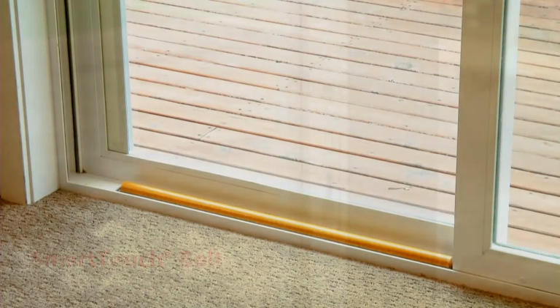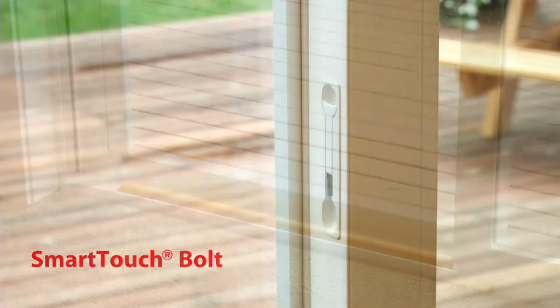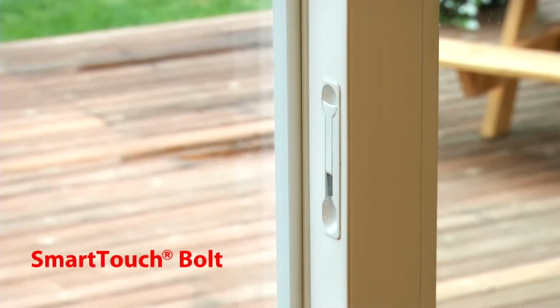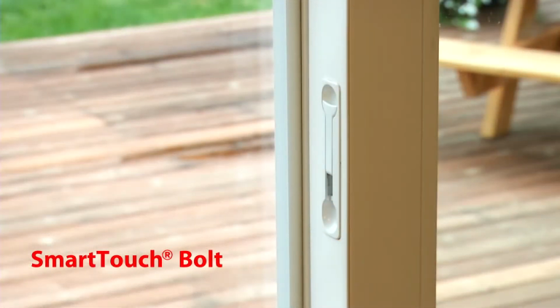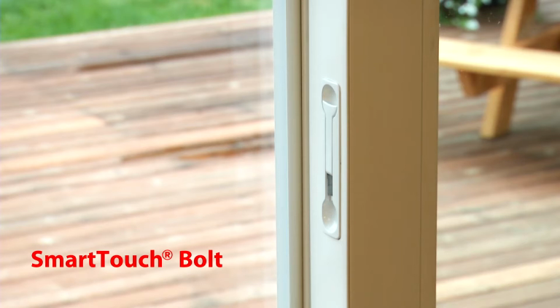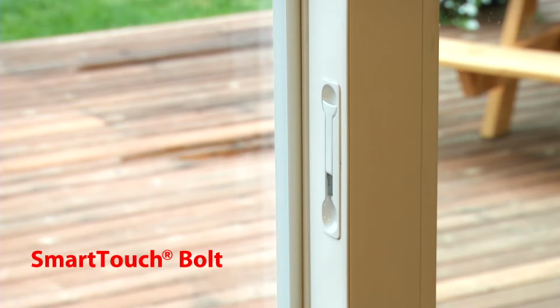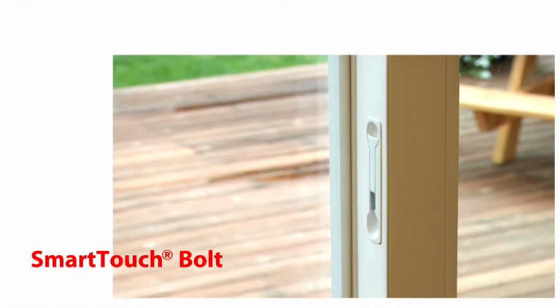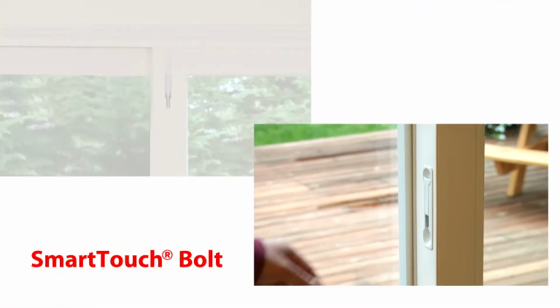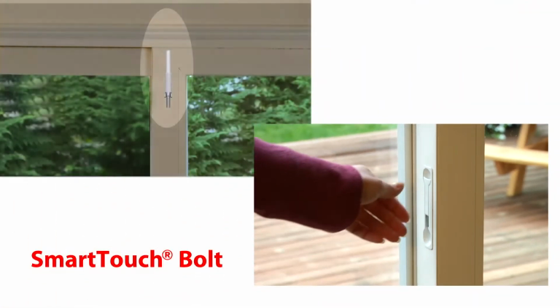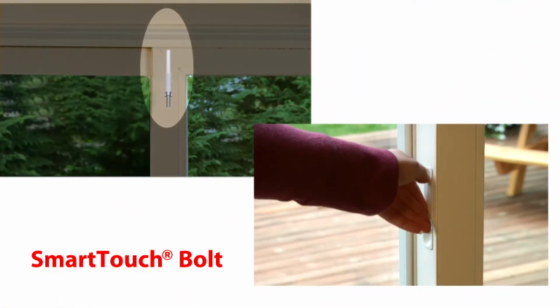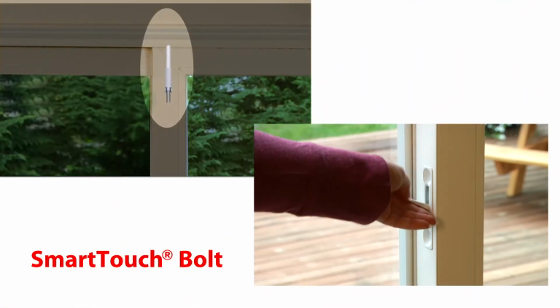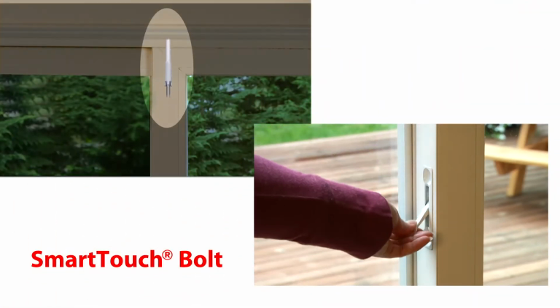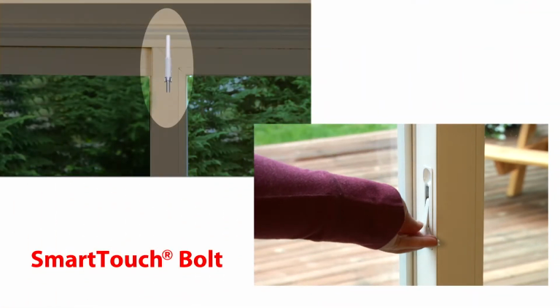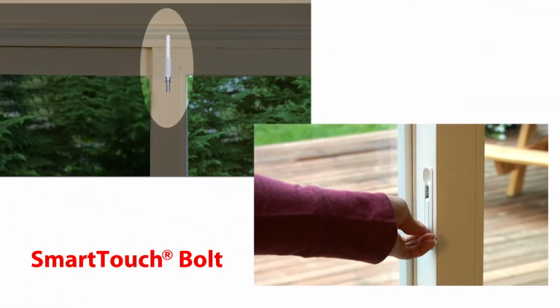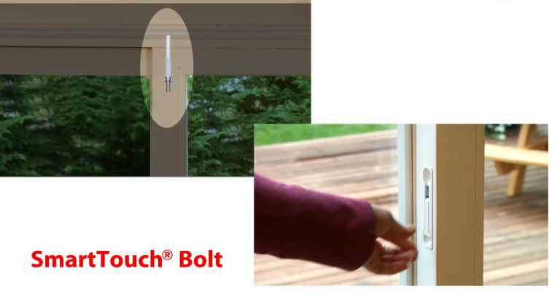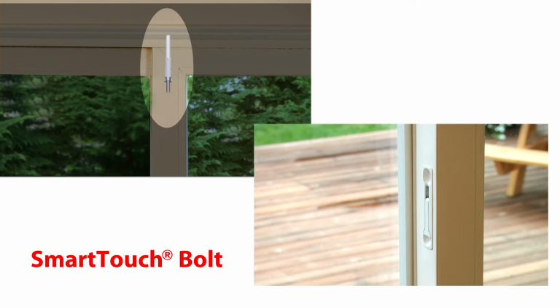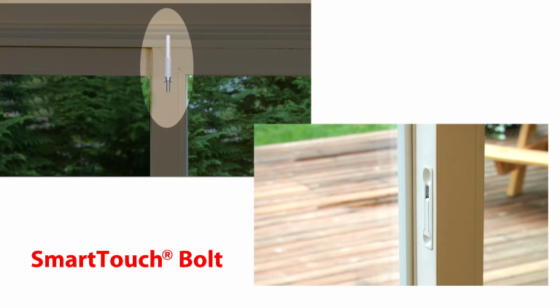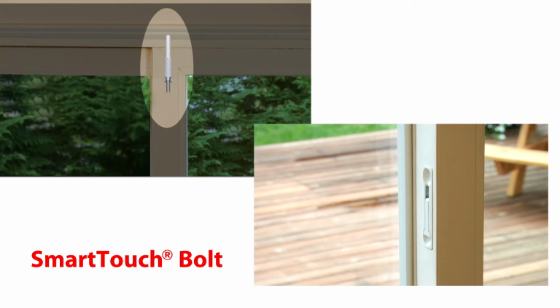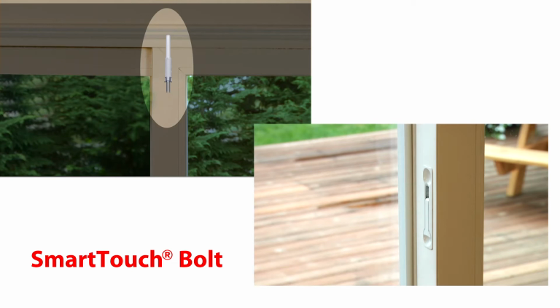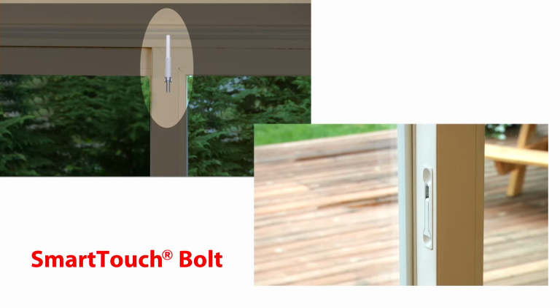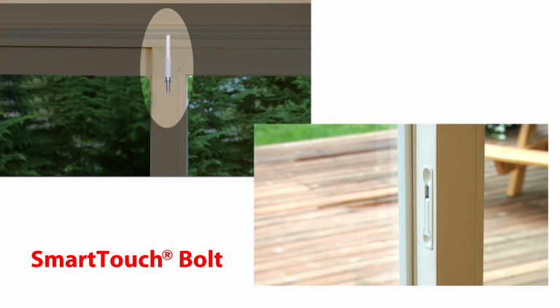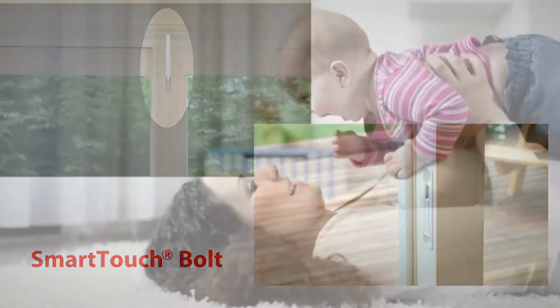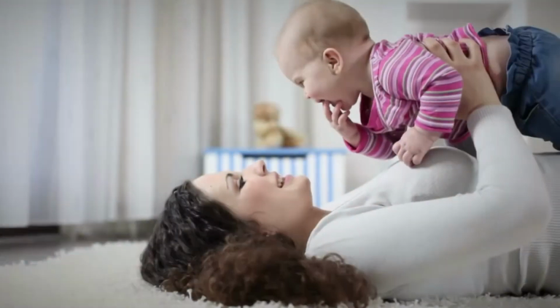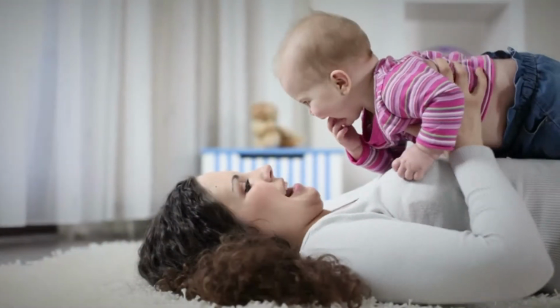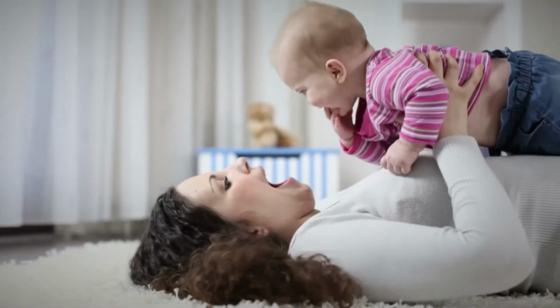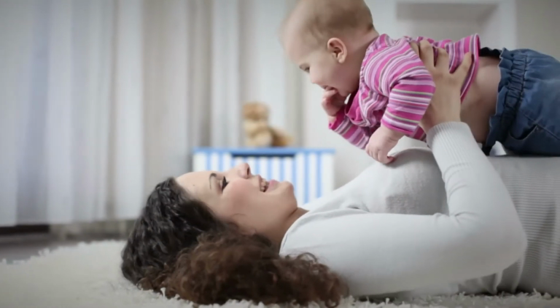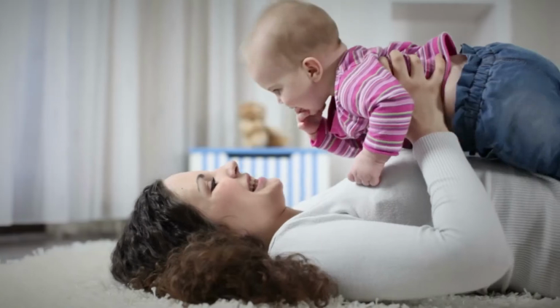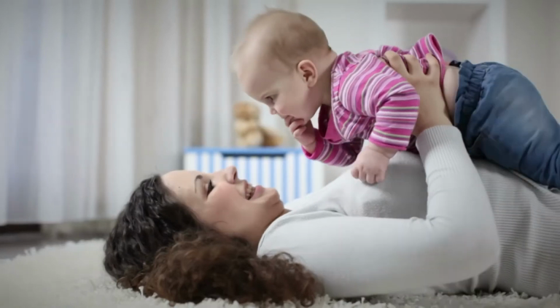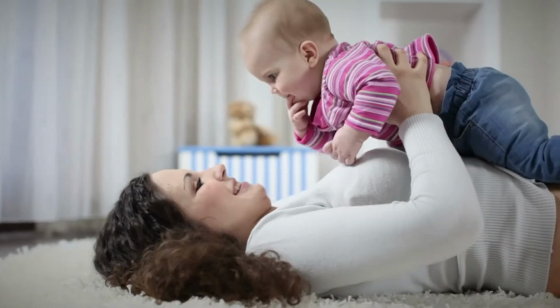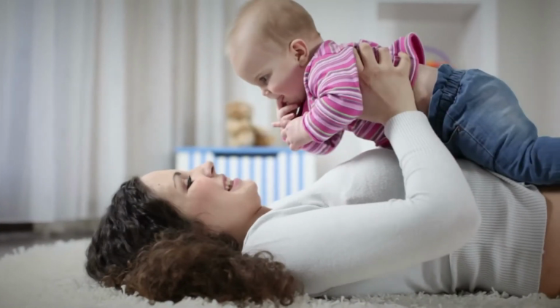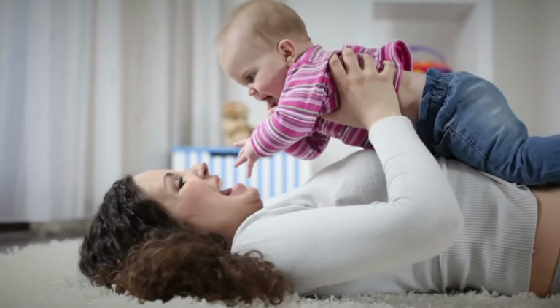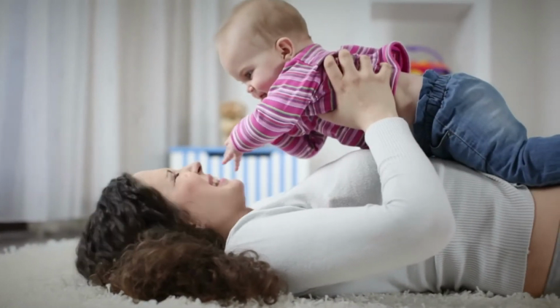The SmartTouch Bolt is a fully integrated, easy to use steel bolt. With a simple flip of the lever, the SmartTouch Bolt secures your sliding patio door firmly into the frame. The SmartTouch Bolt also allows you to let the fresh air in while keeping the door secured.